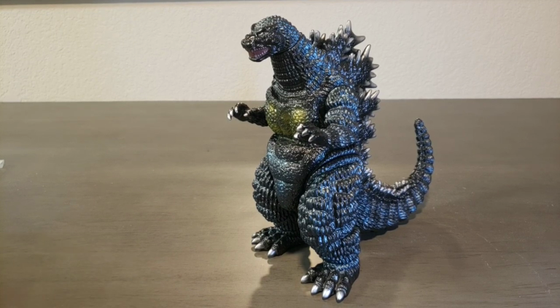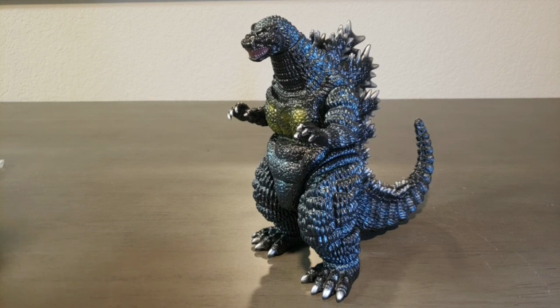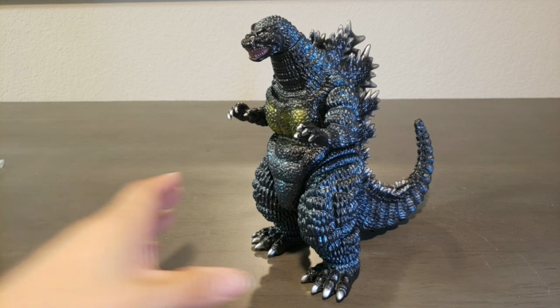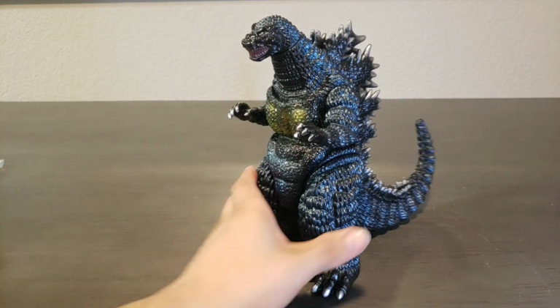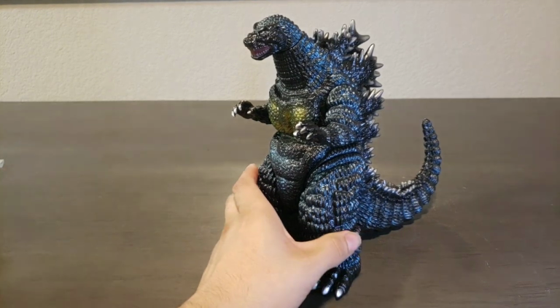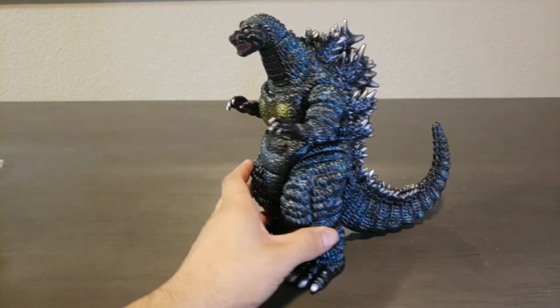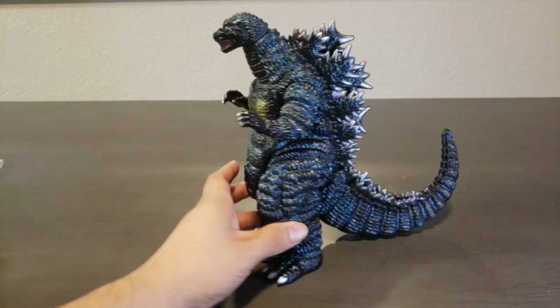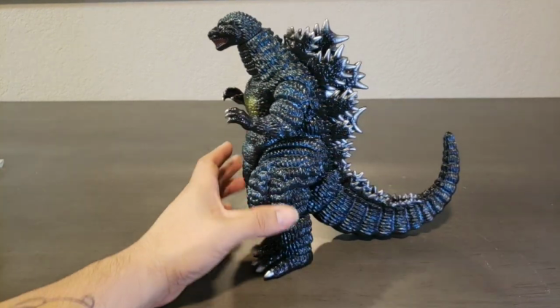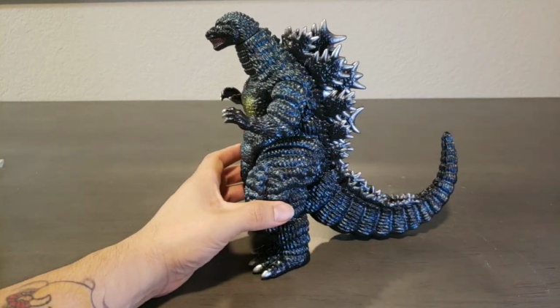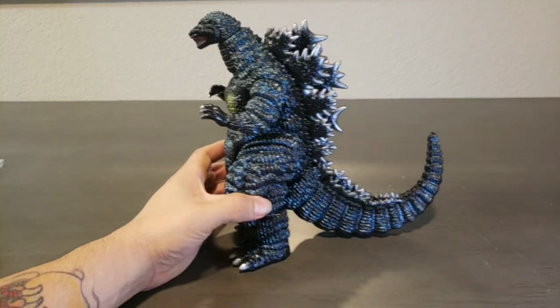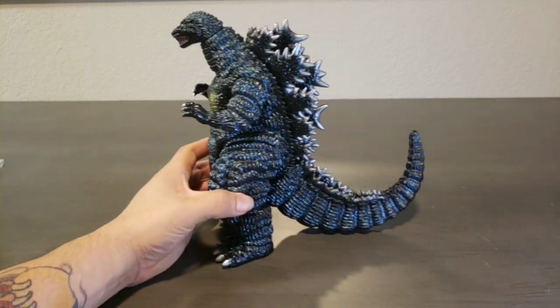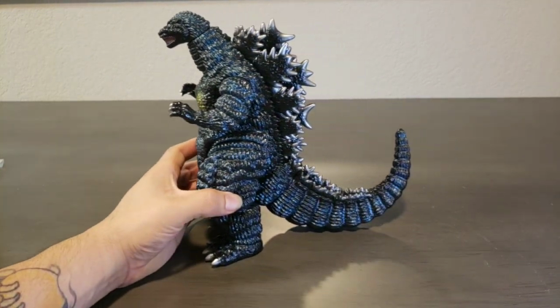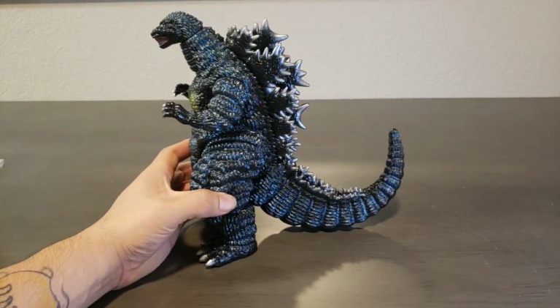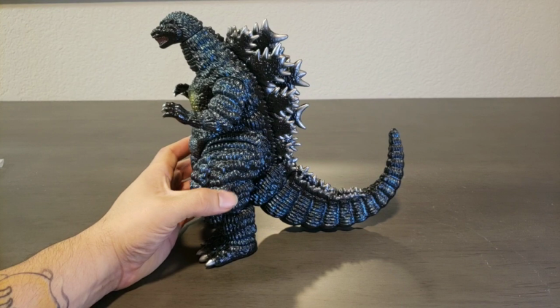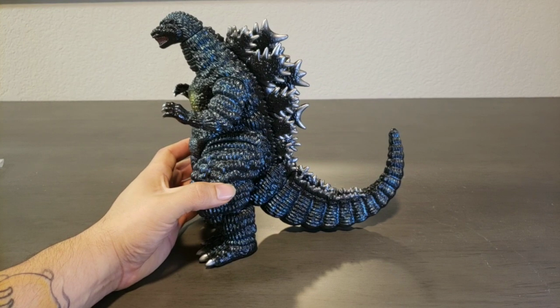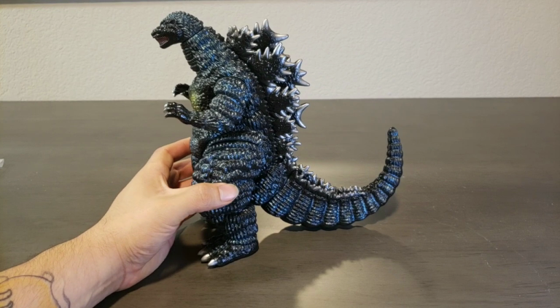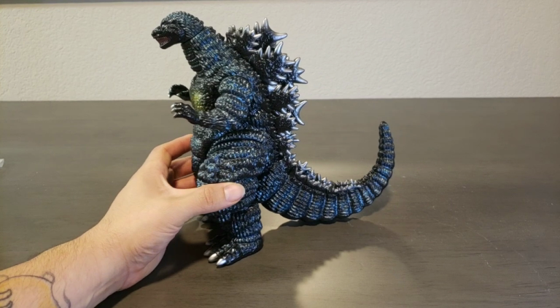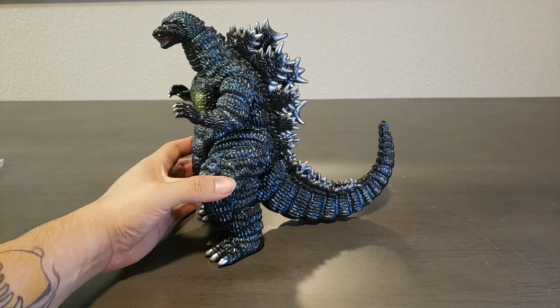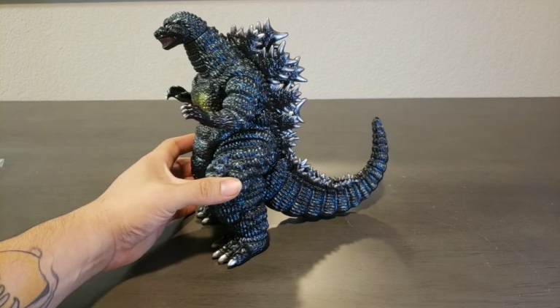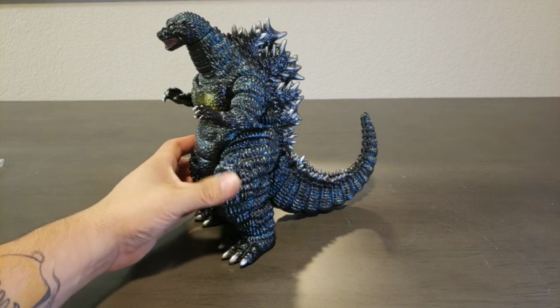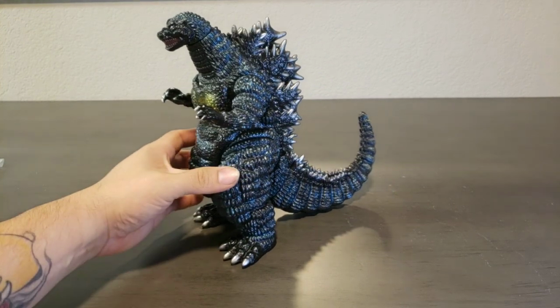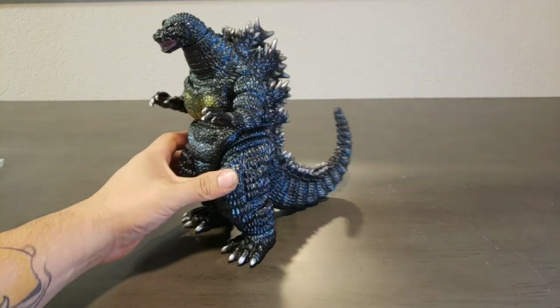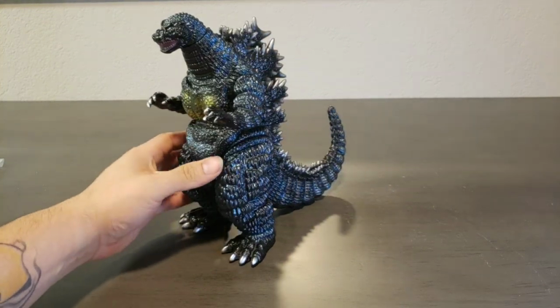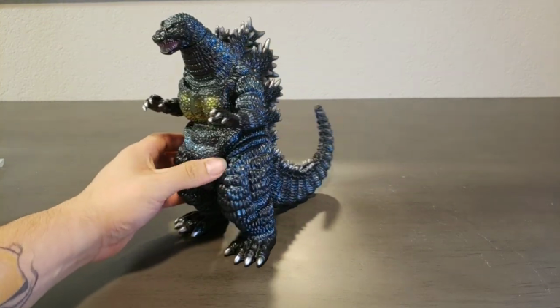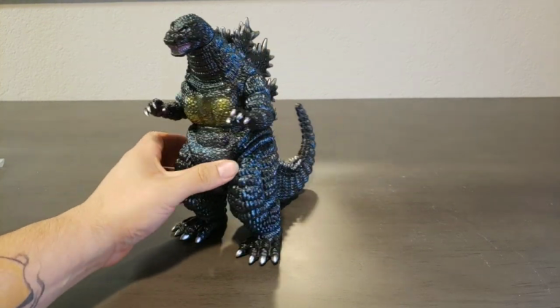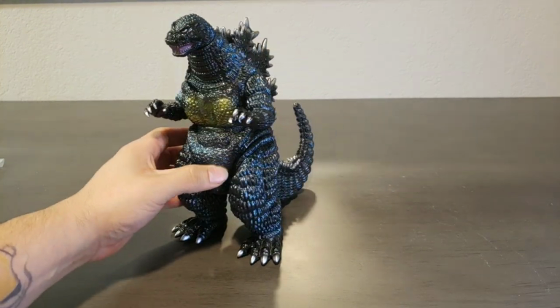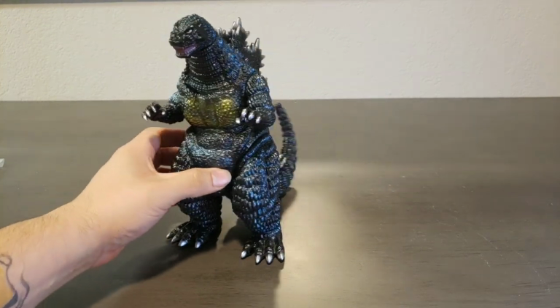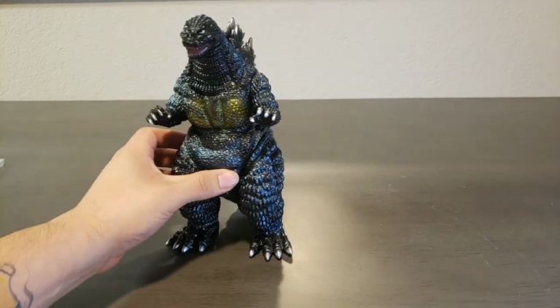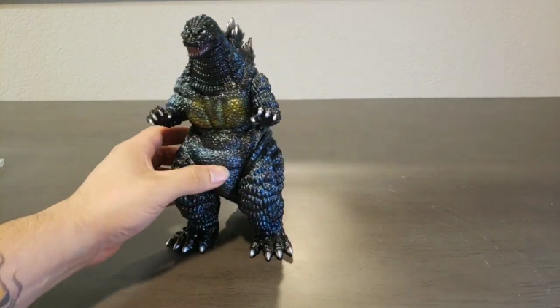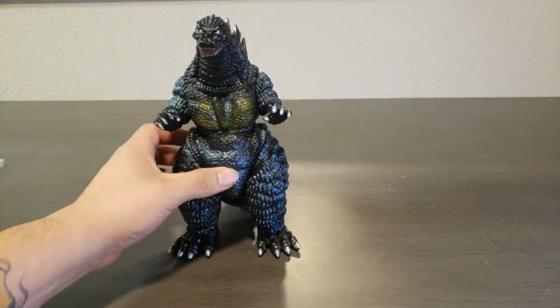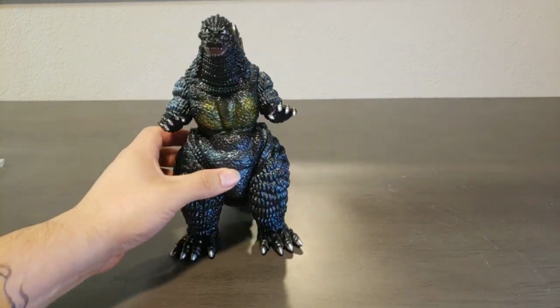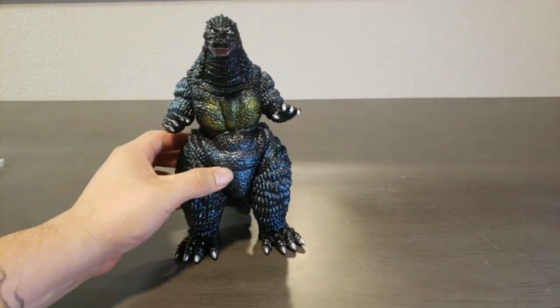We've already reviewed this sculpt once in the past — it was the Metacom release, Godzilla Vinyl Wars. But this right here is the OG, the original.